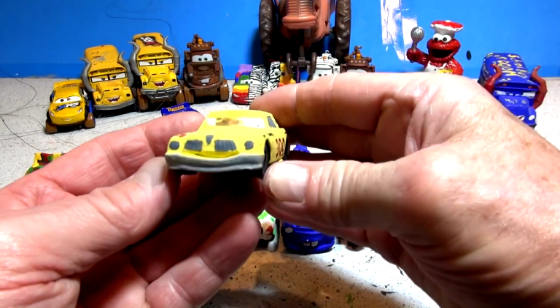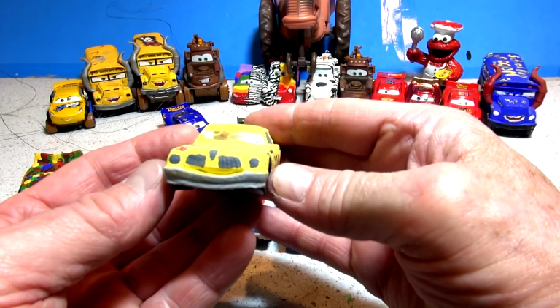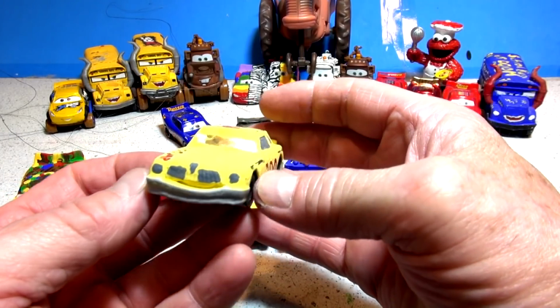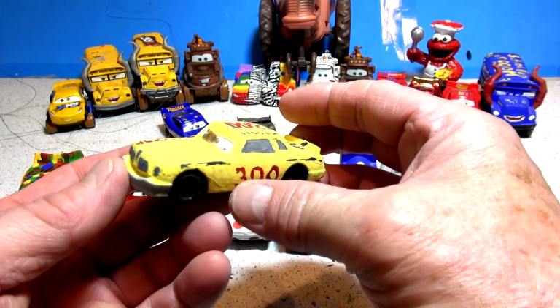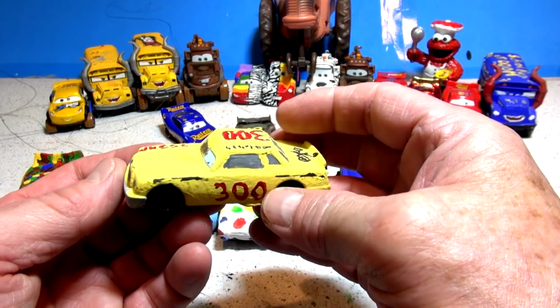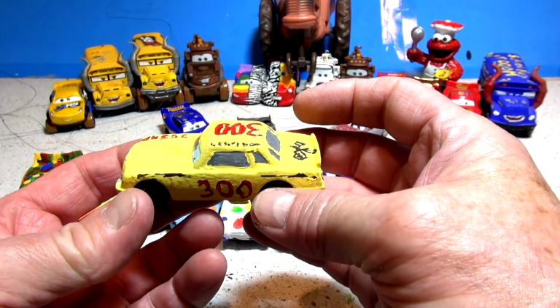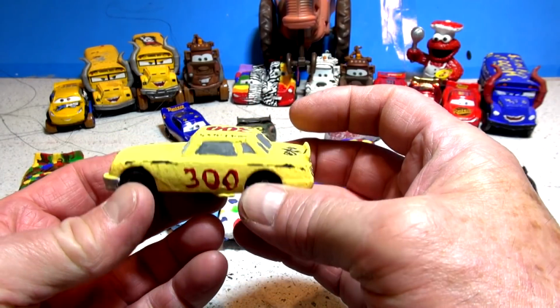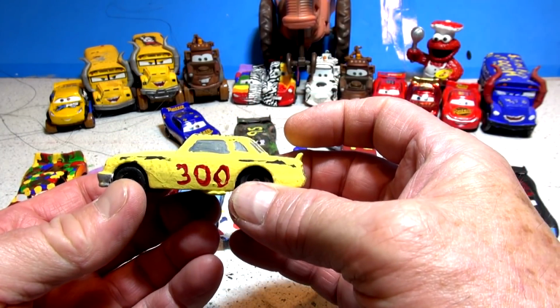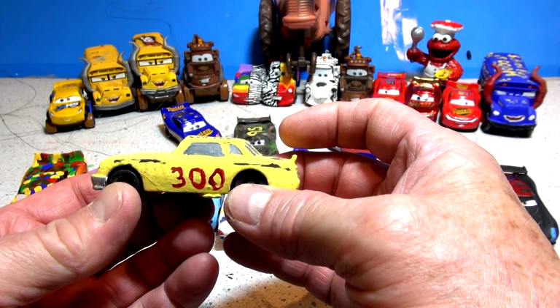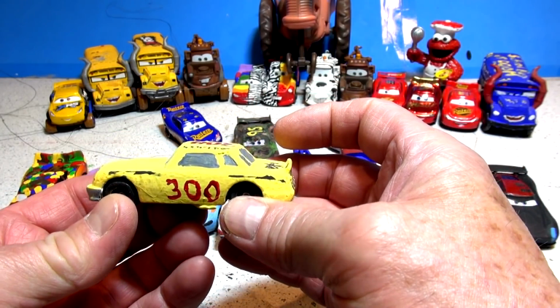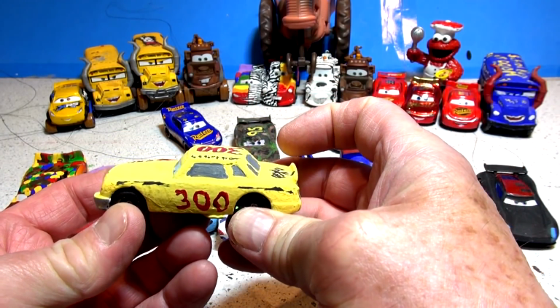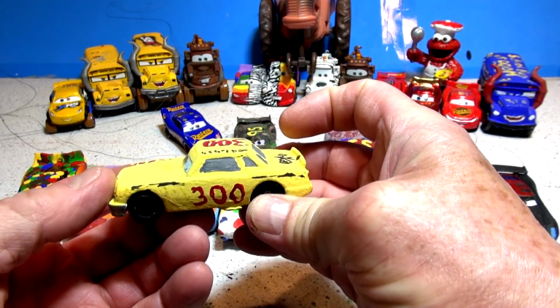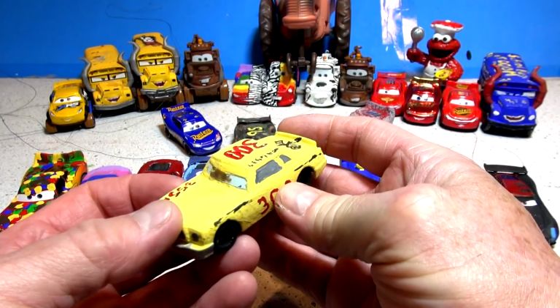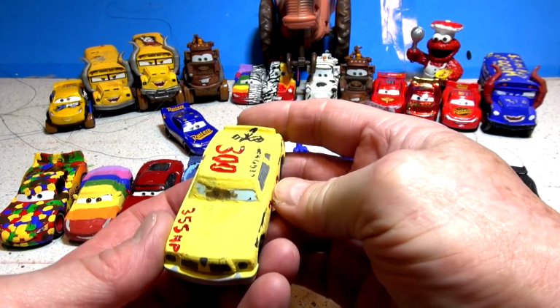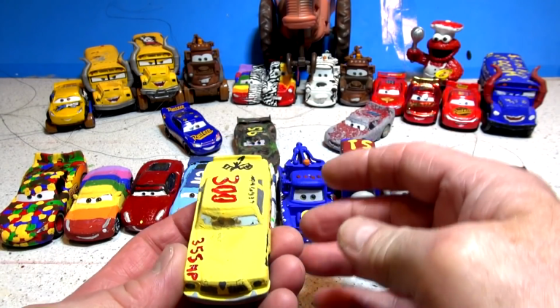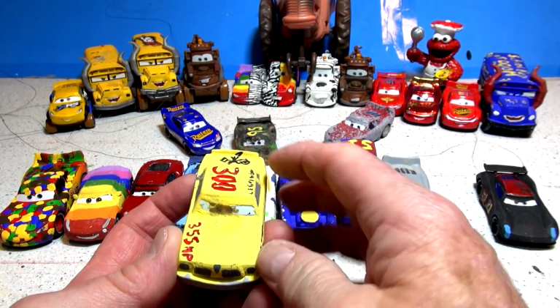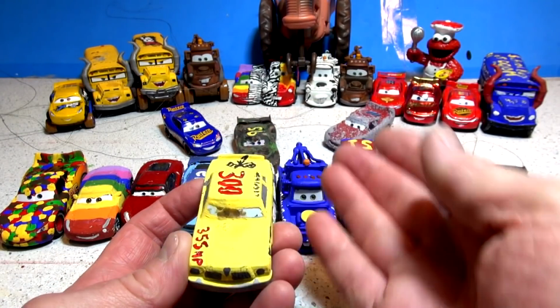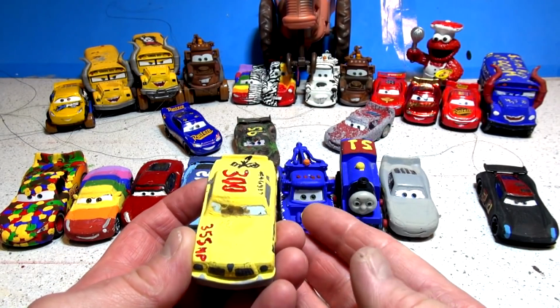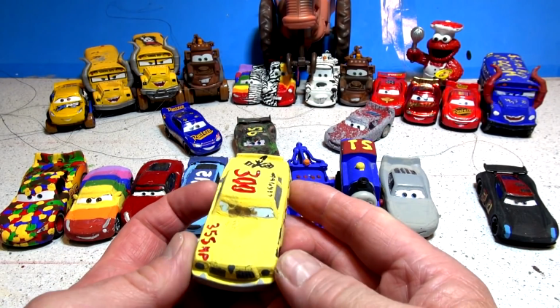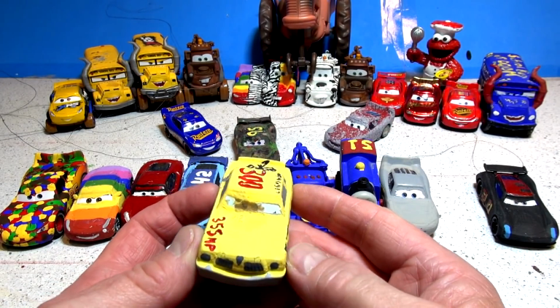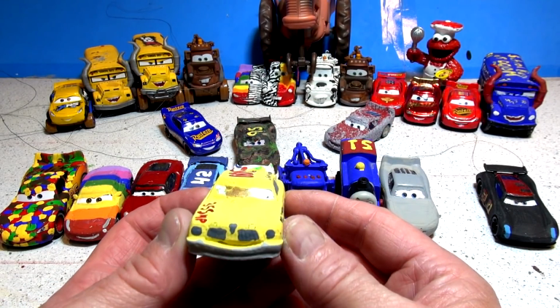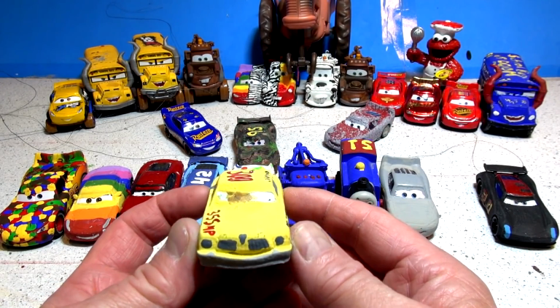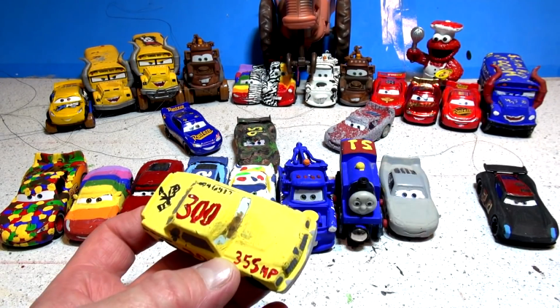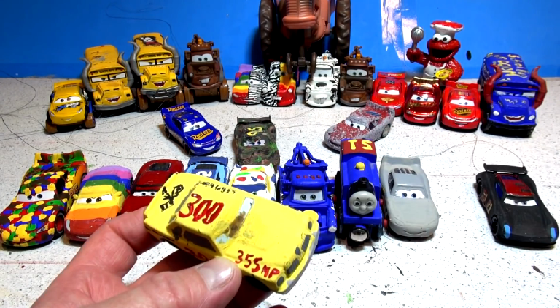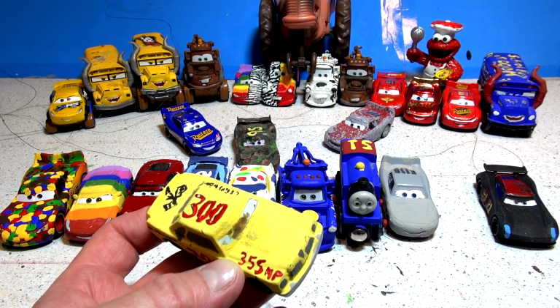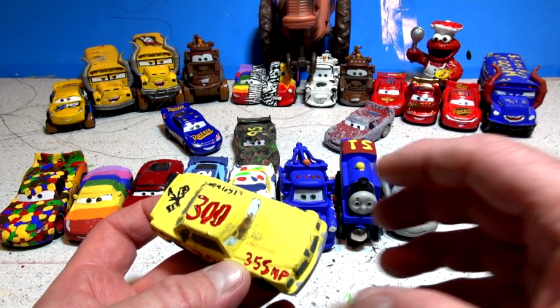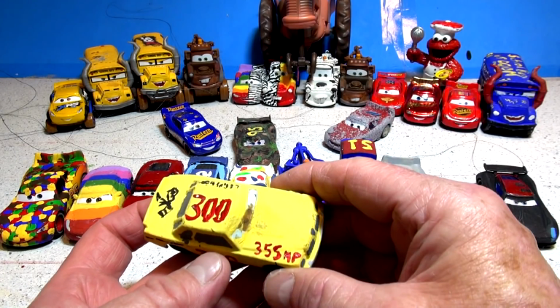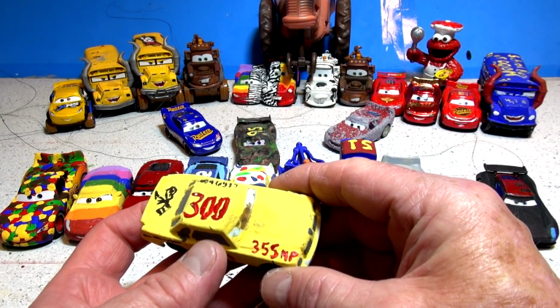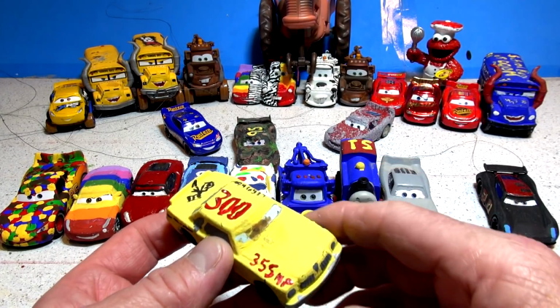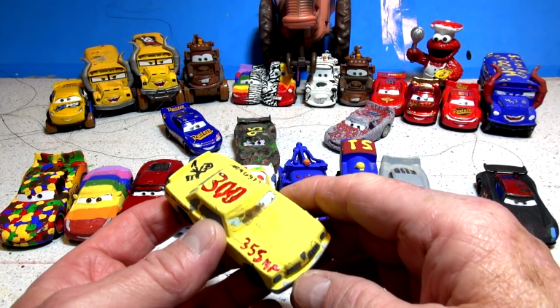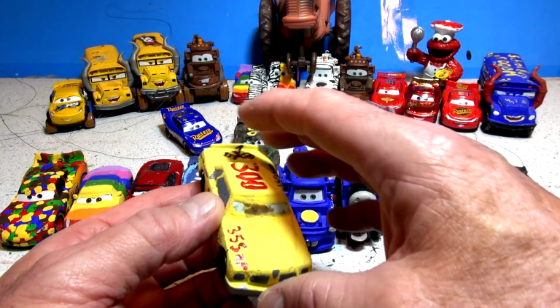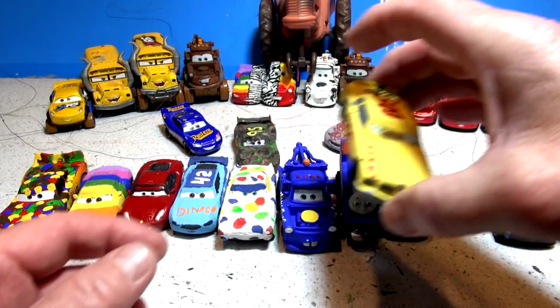This one was also one of my favorites — this is Chick Hicks converted into Leroy Hemming. Remember him? He's number 300. This was the car that Doc Hudson flipped over during the big race in the old days, at 355 horsepower — that was a big engine back then.